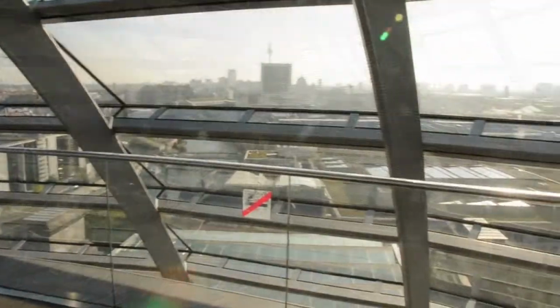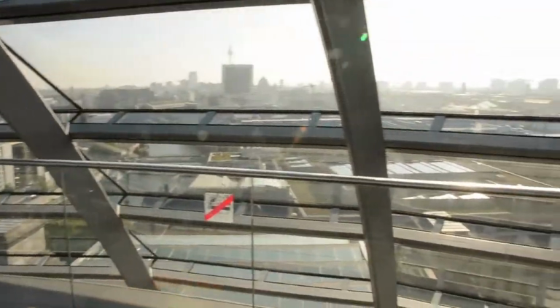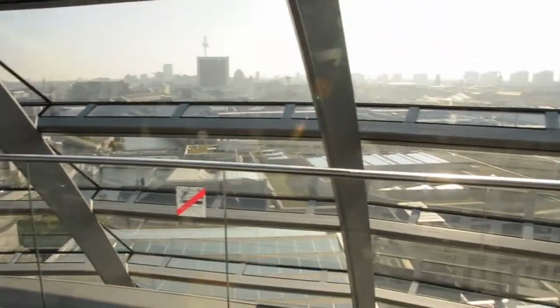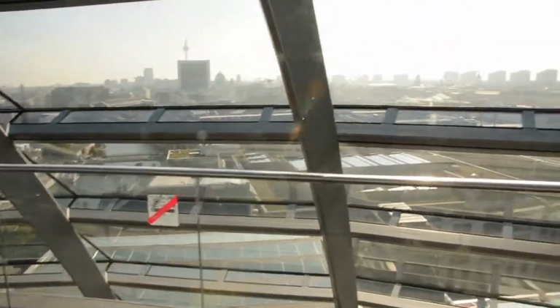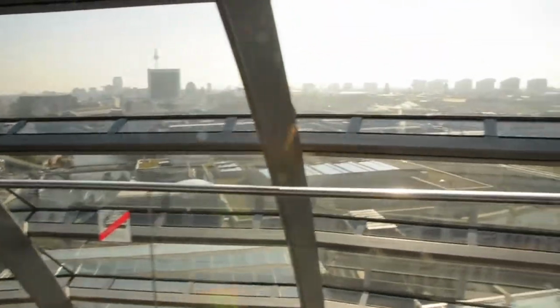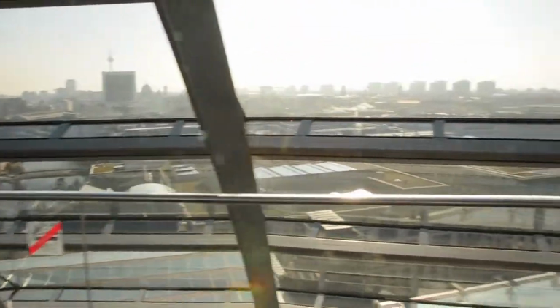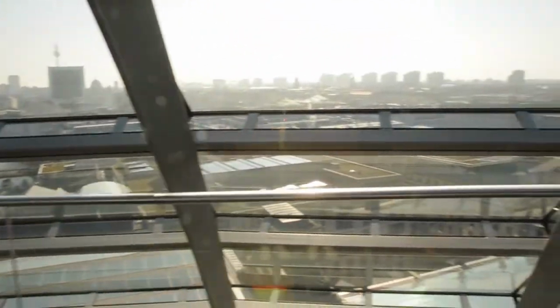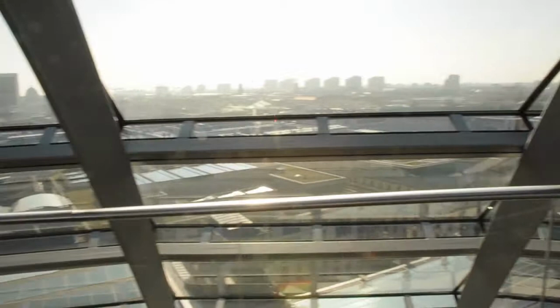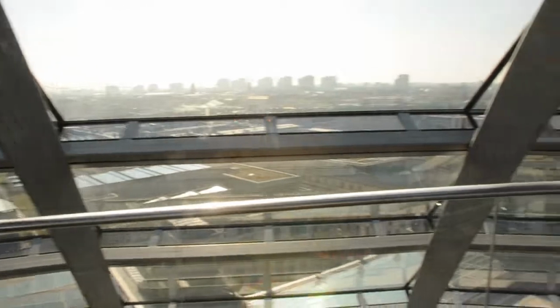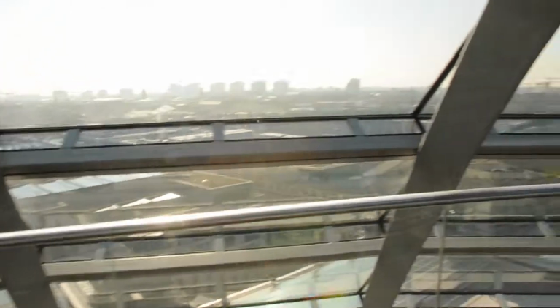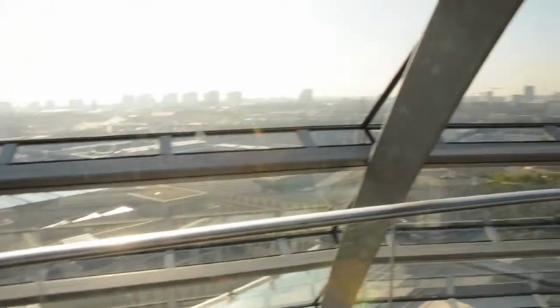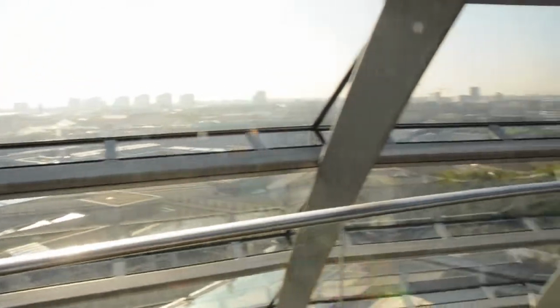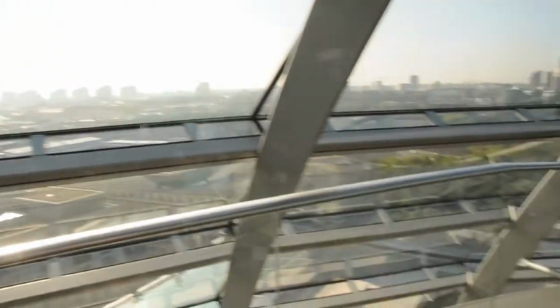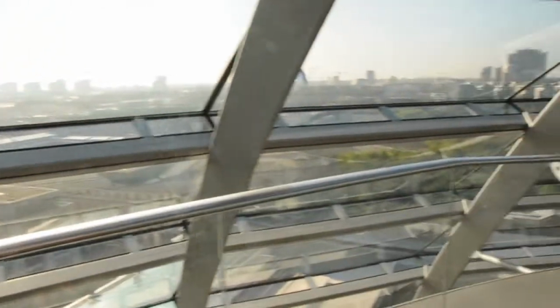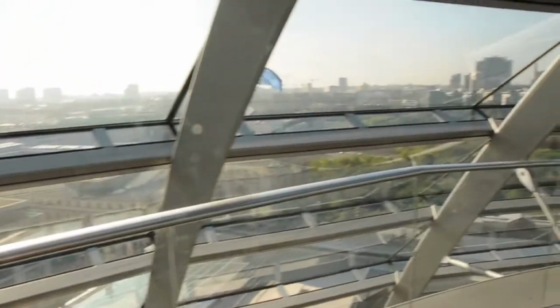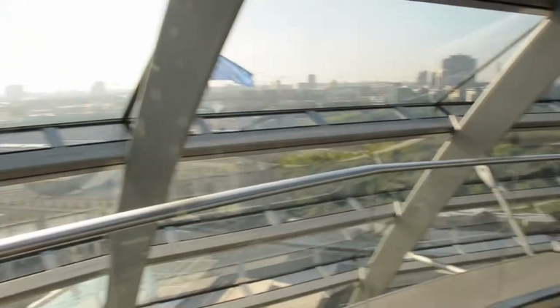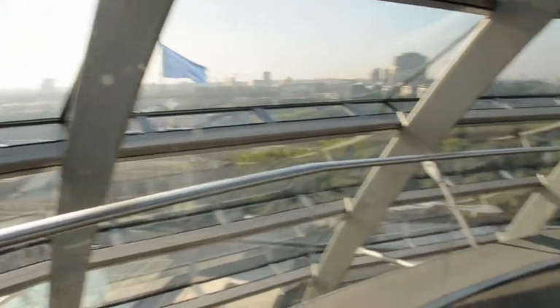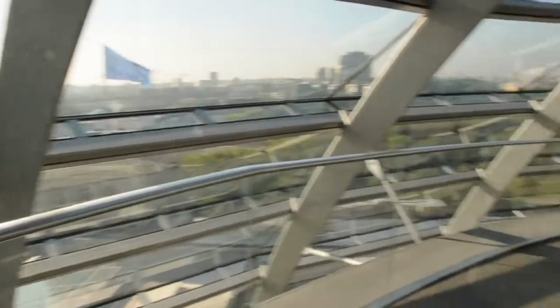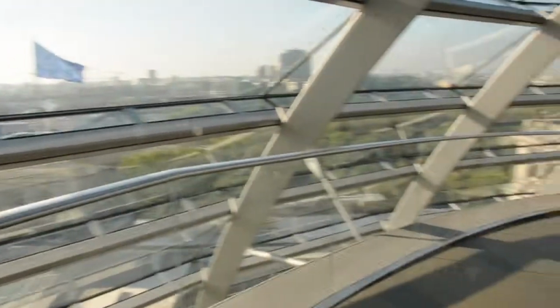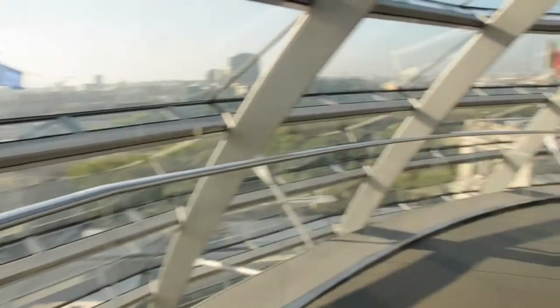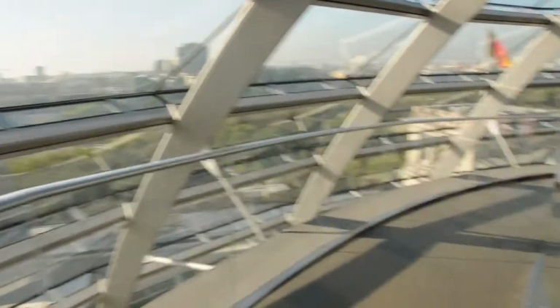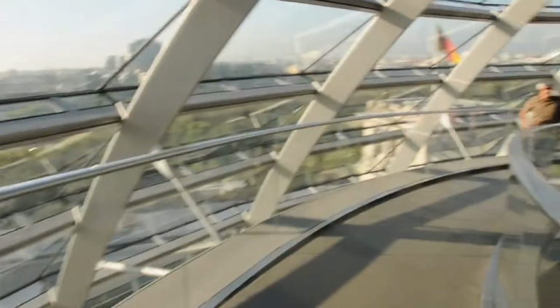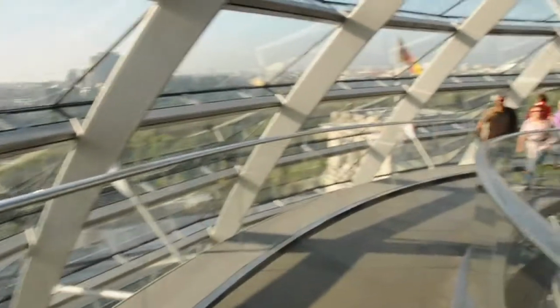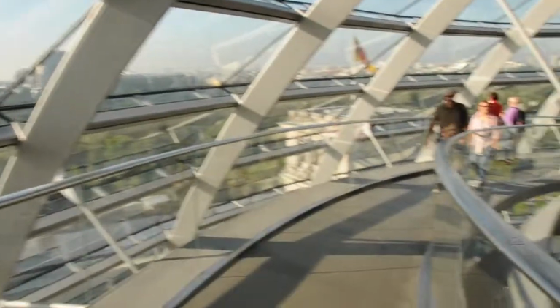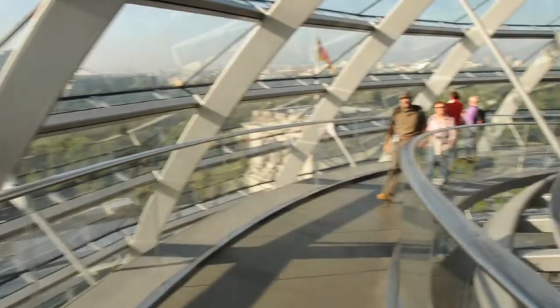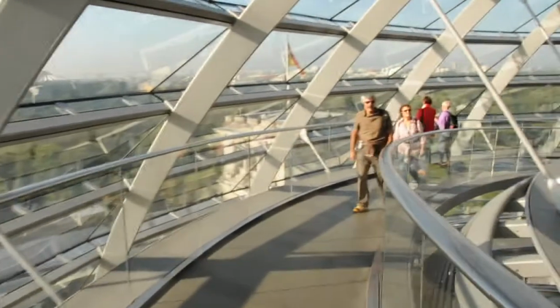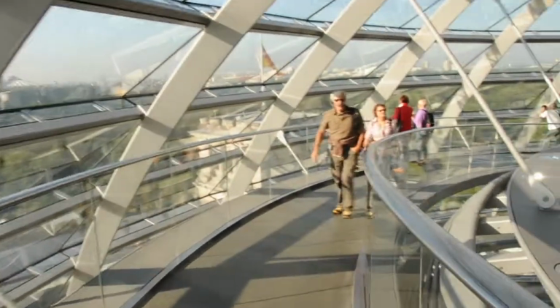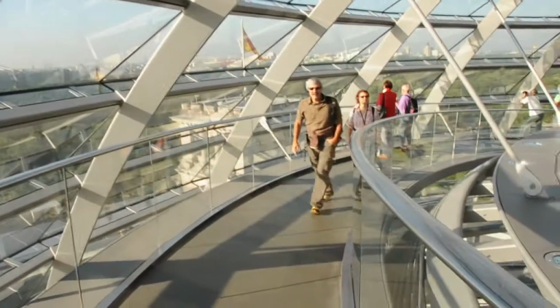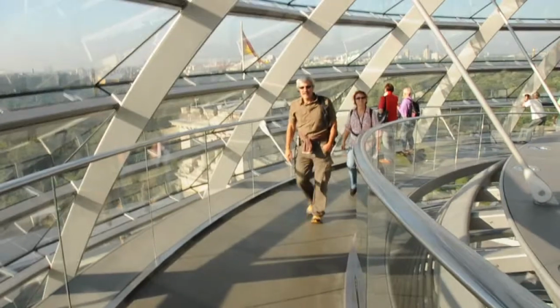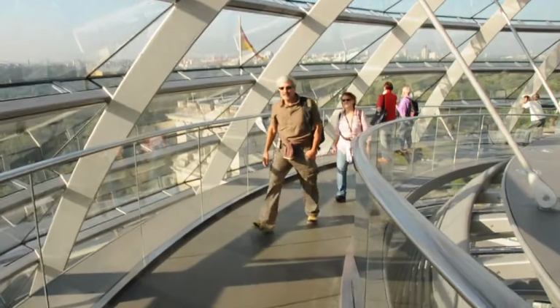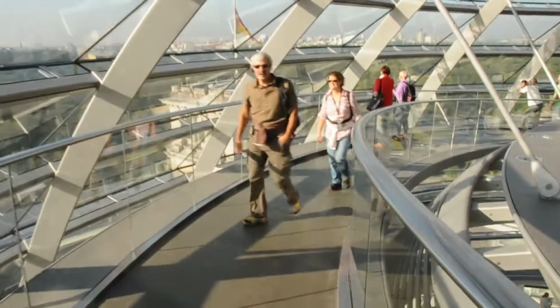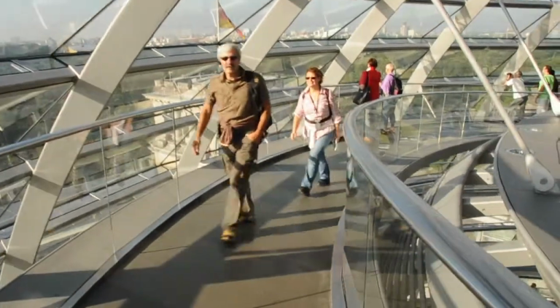Not only does the dome provide natural light to the chamber where the German government sits, but it's also an incredible place to get a great view of the city.